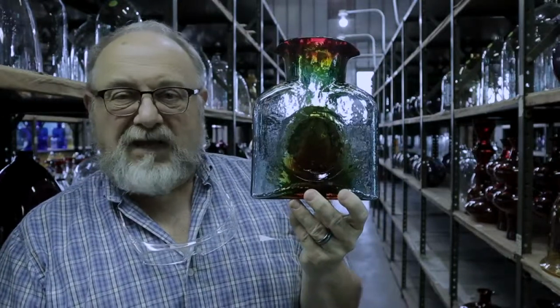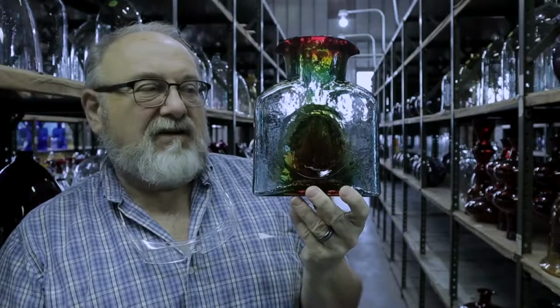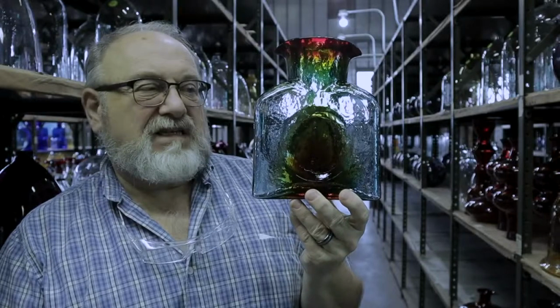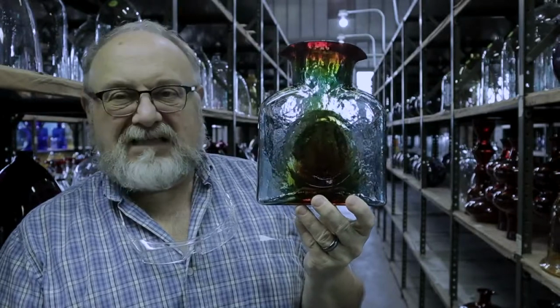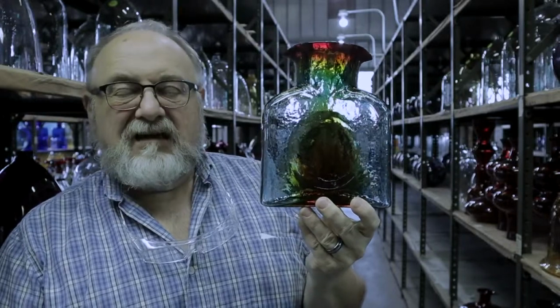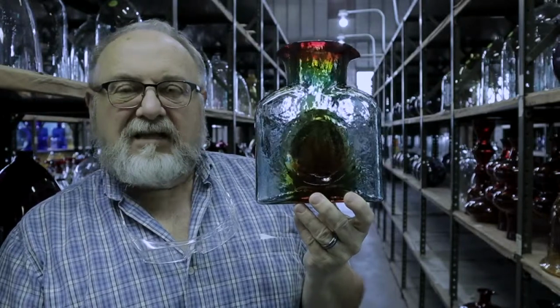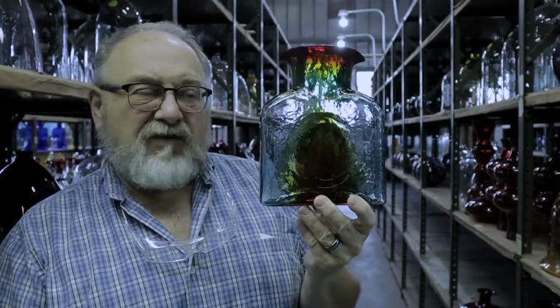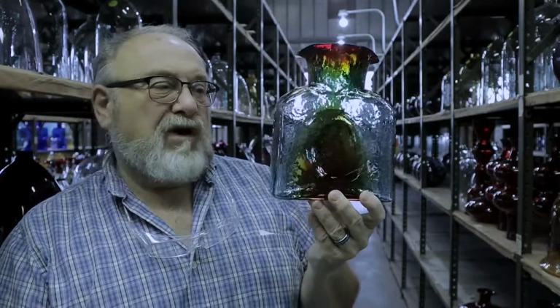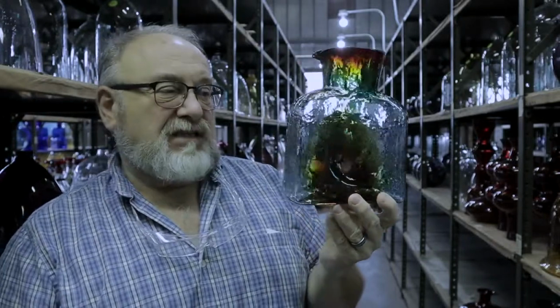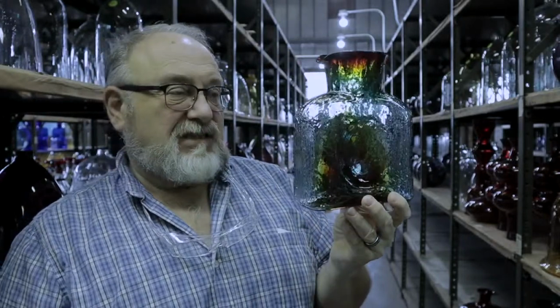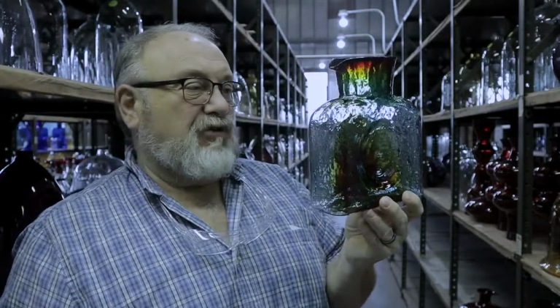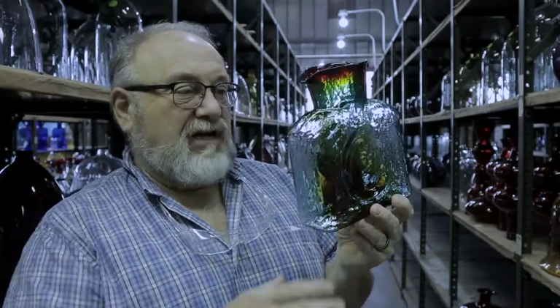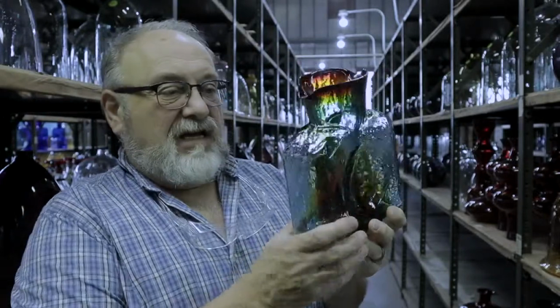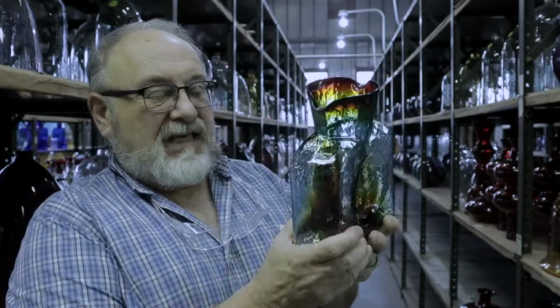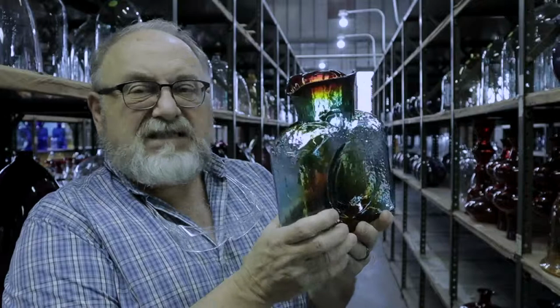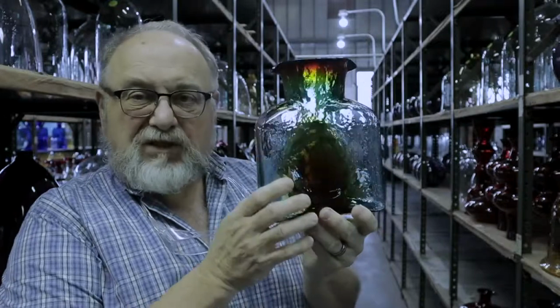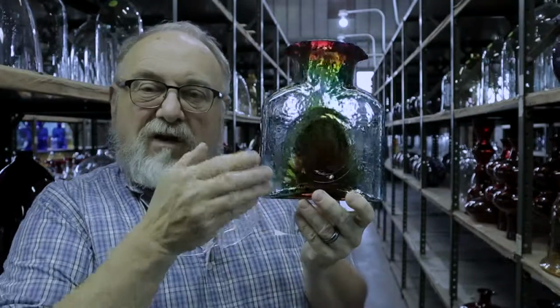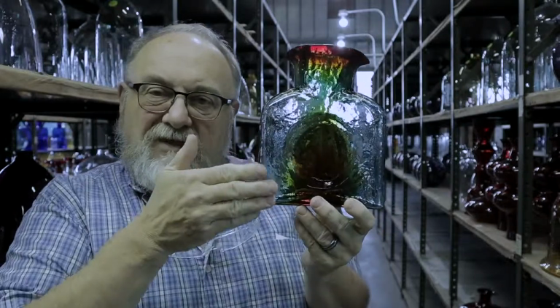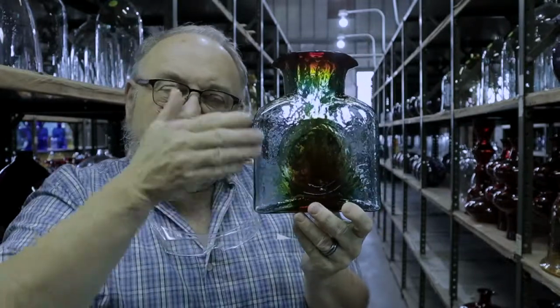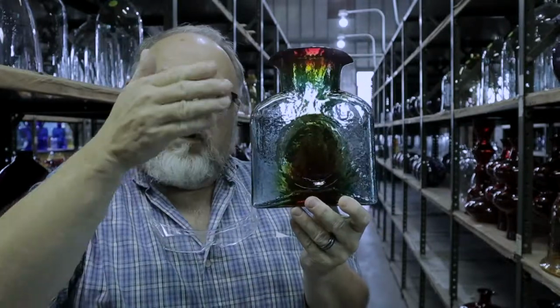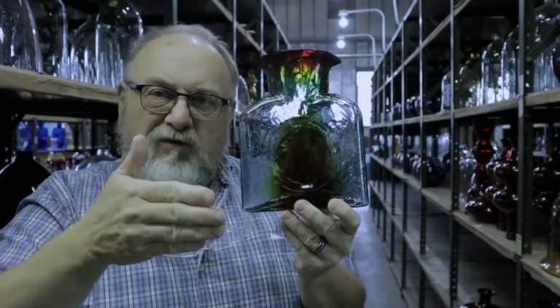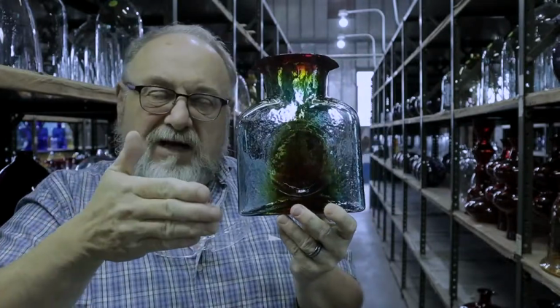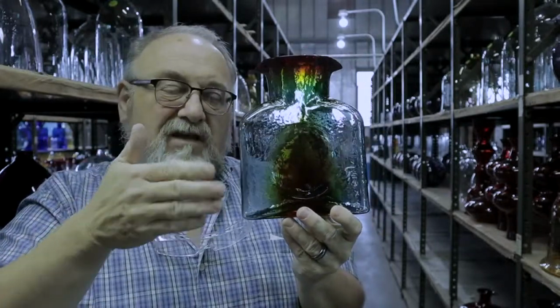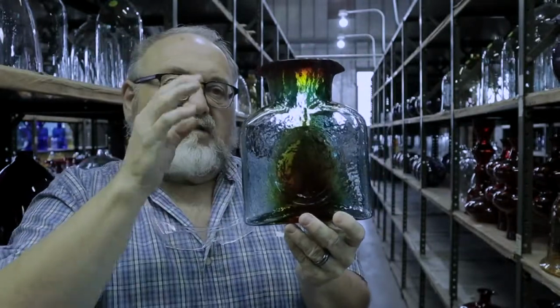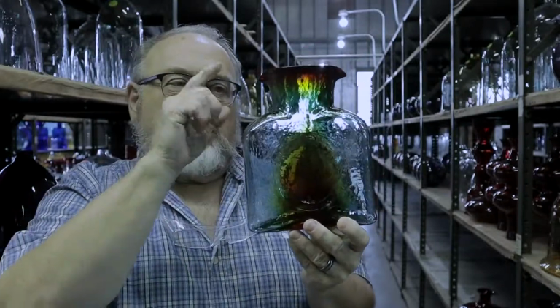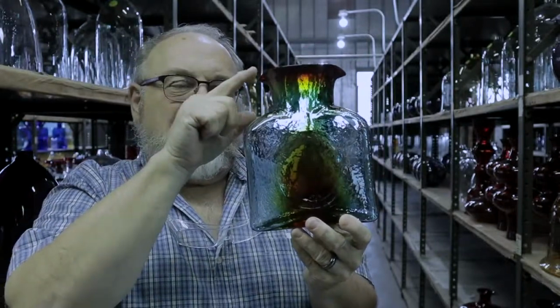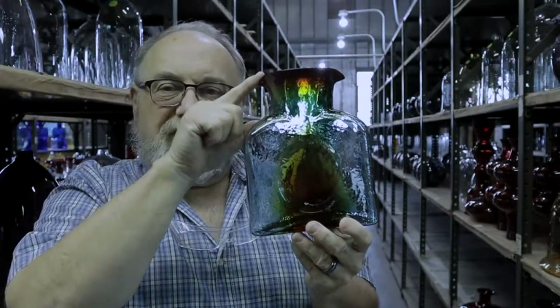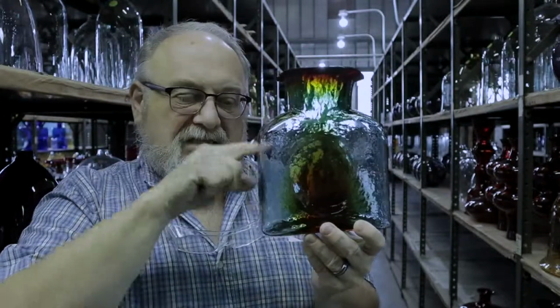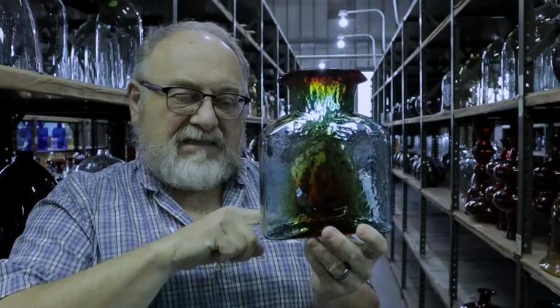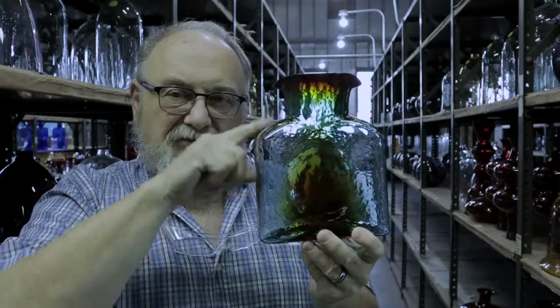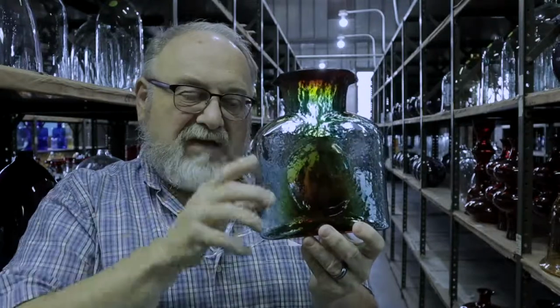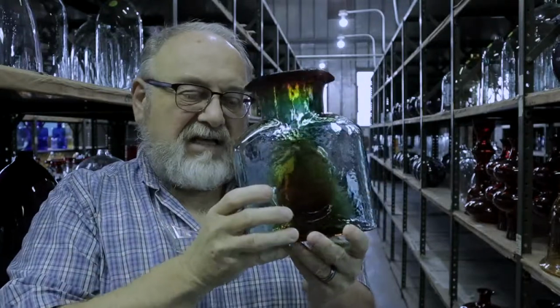We've made it for decades and it's hard to find a new way to present this. At this time, we're doing it as a cased piece — one color of glass with another over top of it. This has got a tangerine, which is the heat sensitive red on the outside.